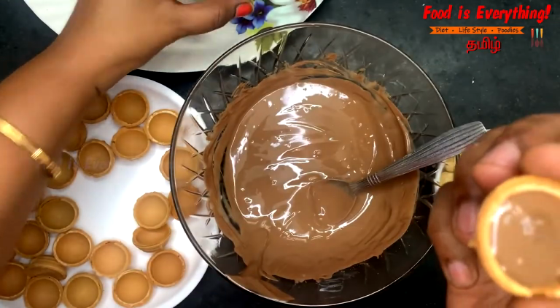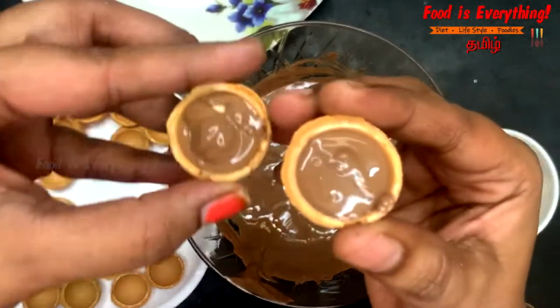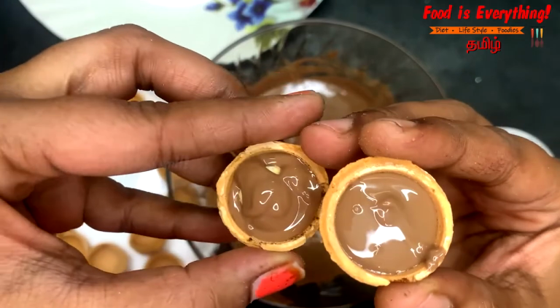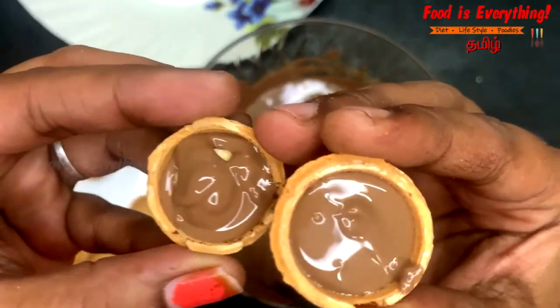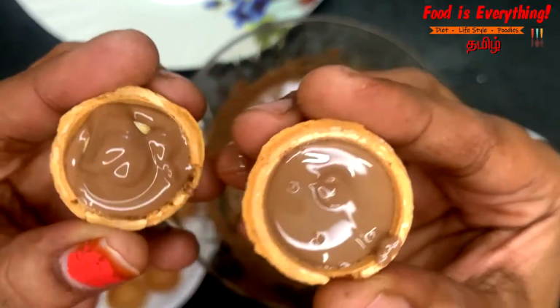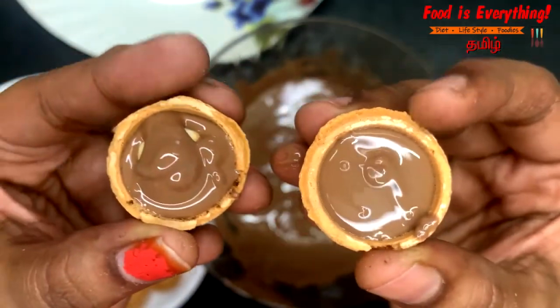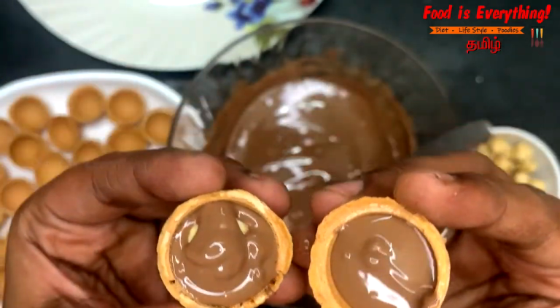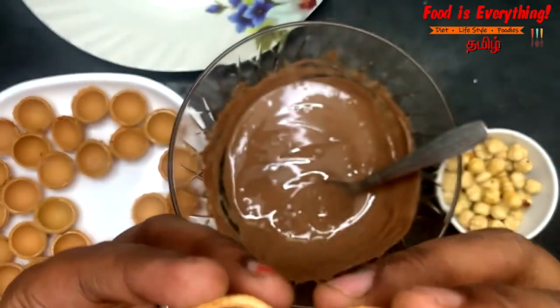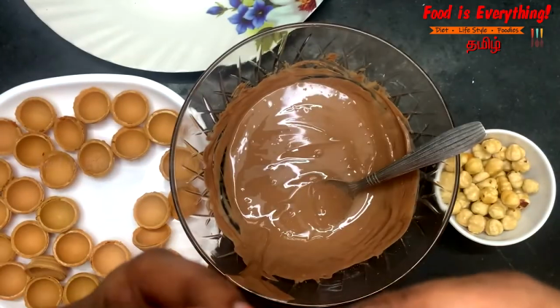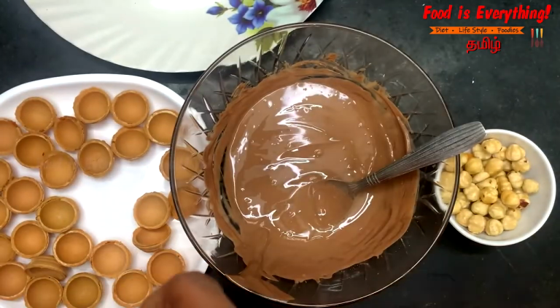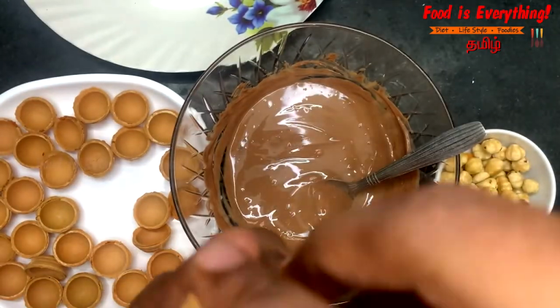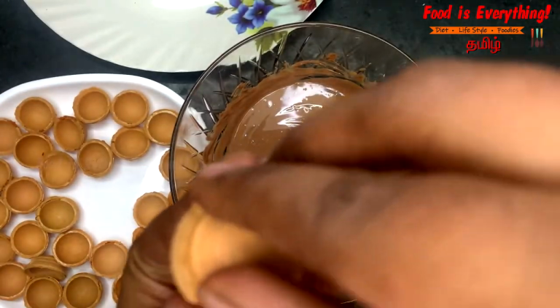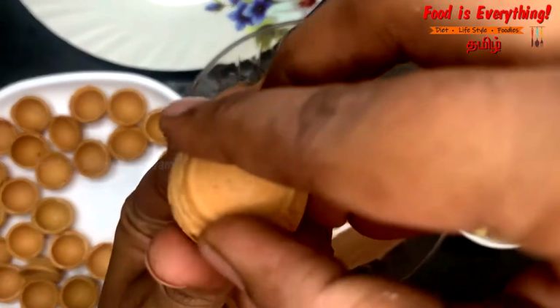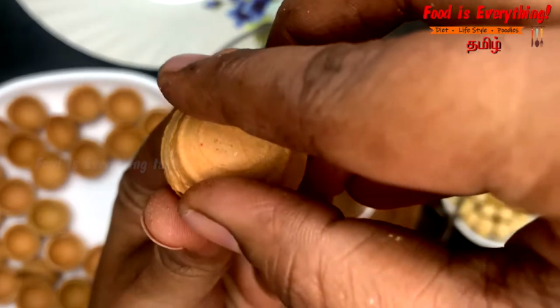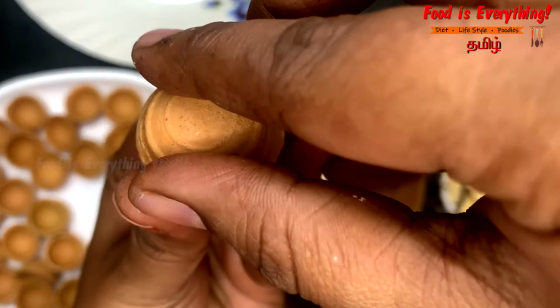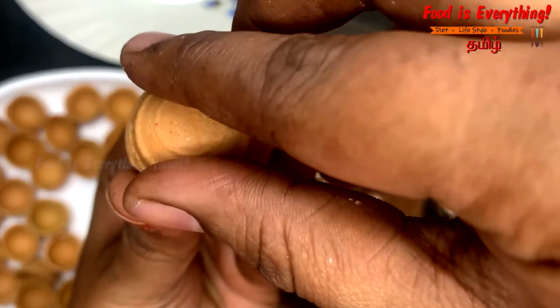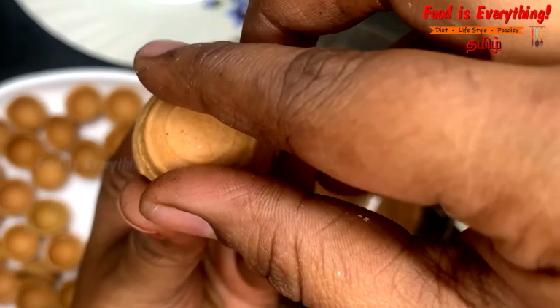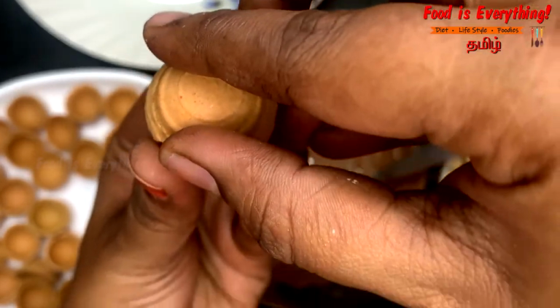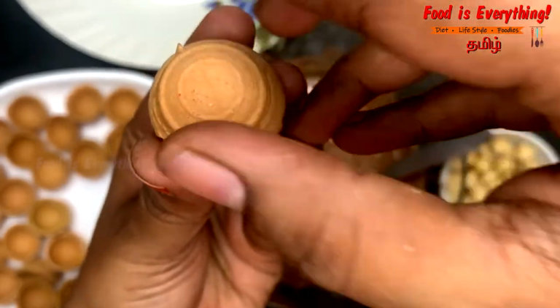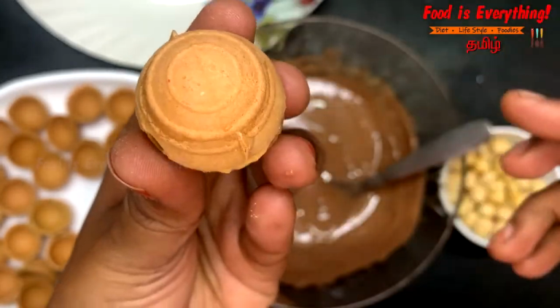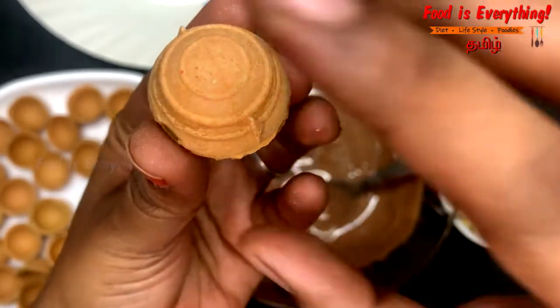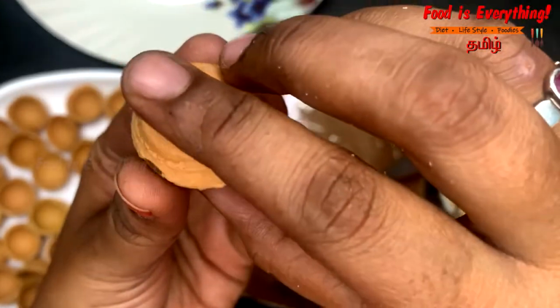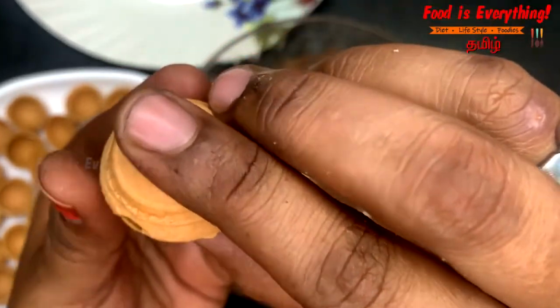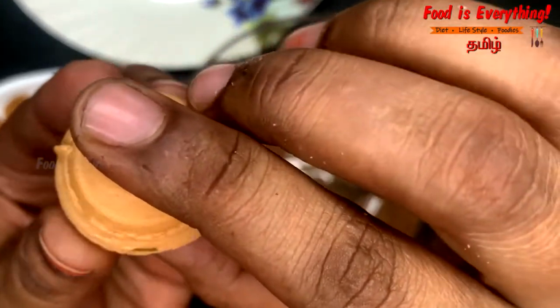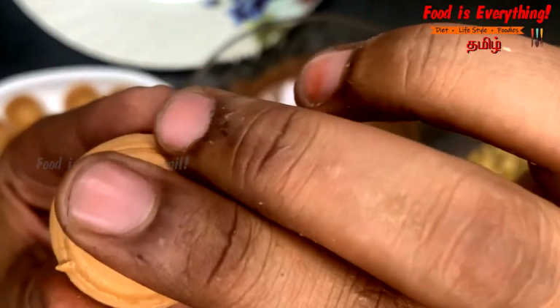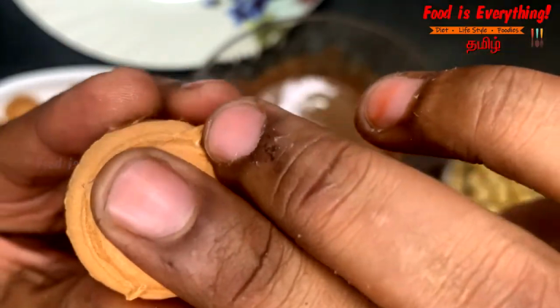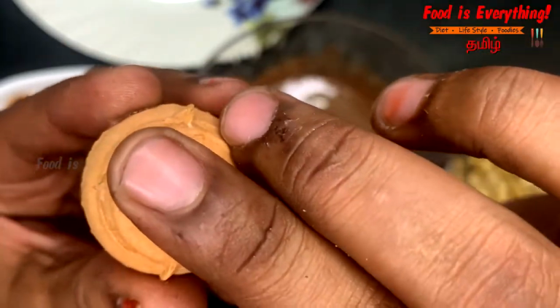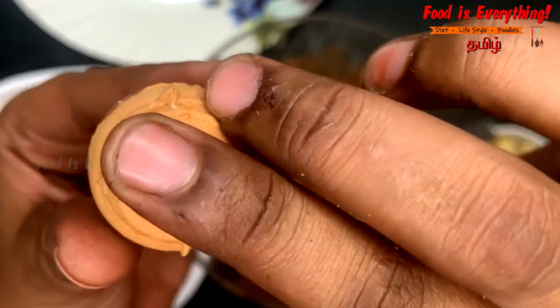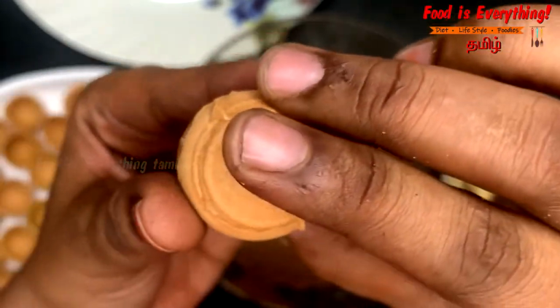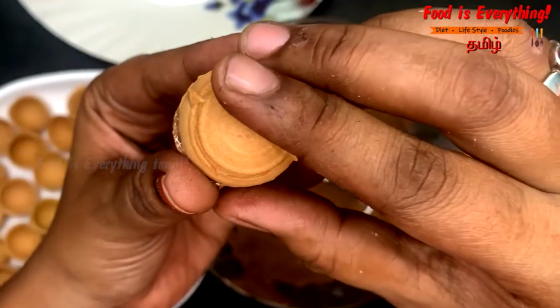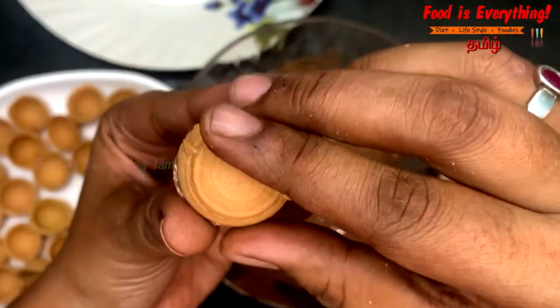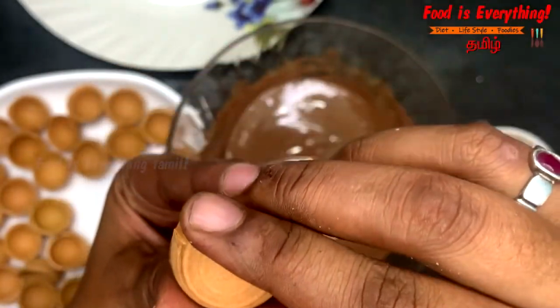Now fill it in and close the two of these. This is a challenge for chocolate — be careful. So fix it and add a light seal.